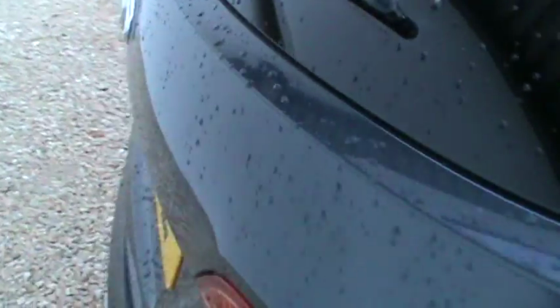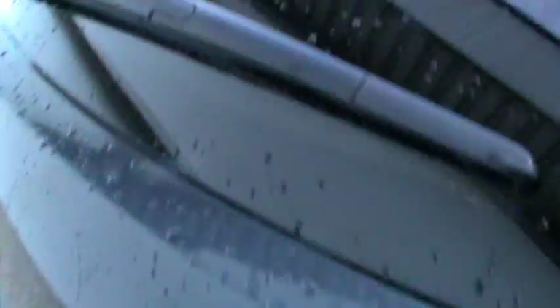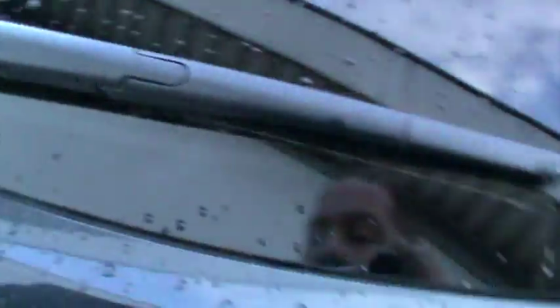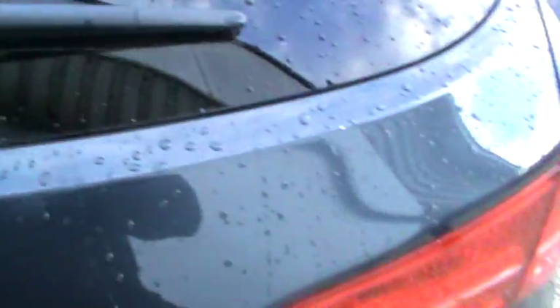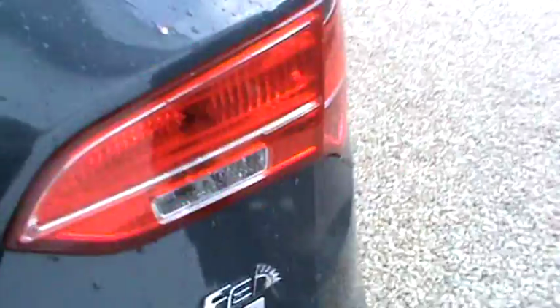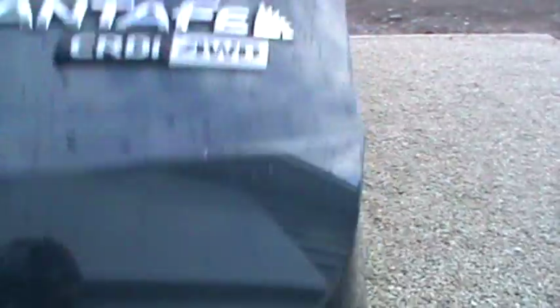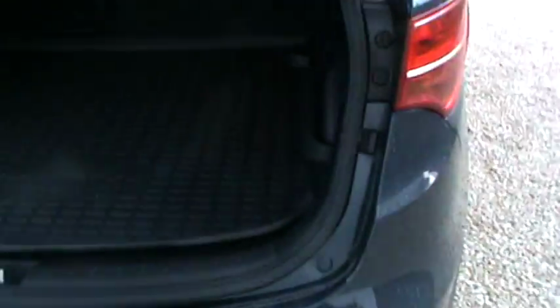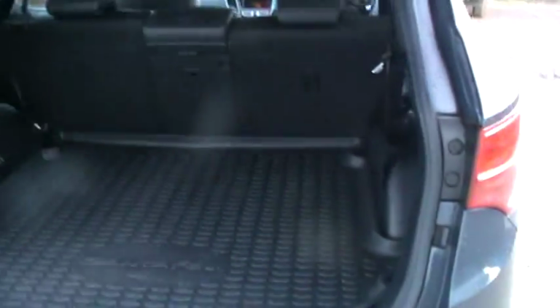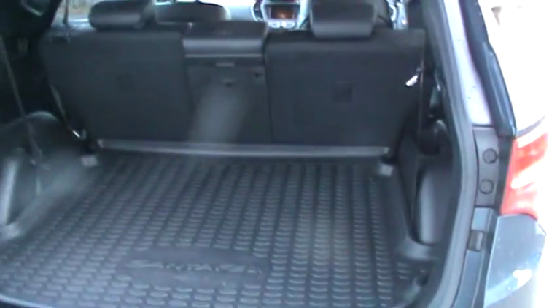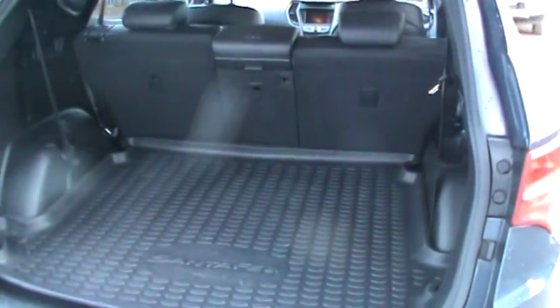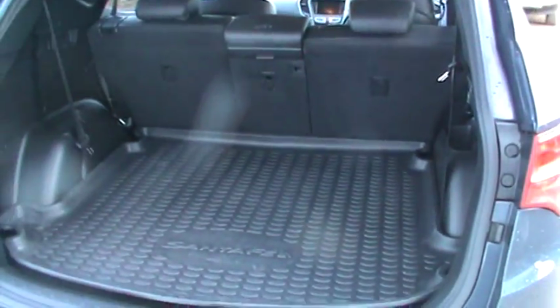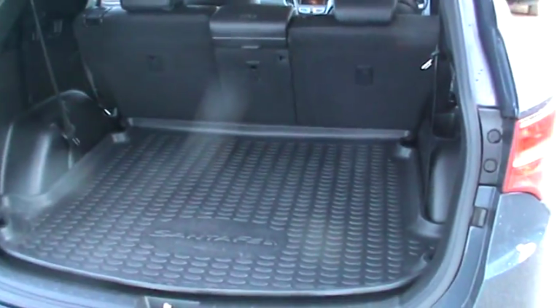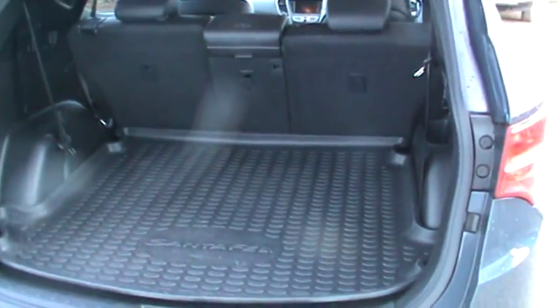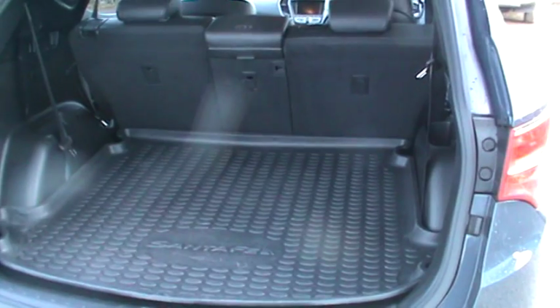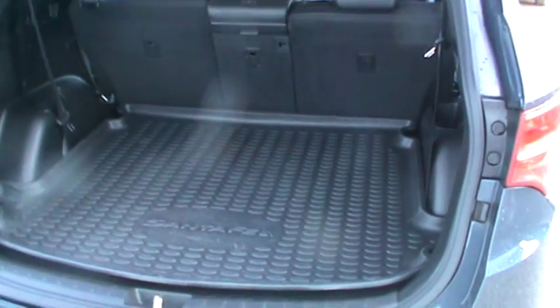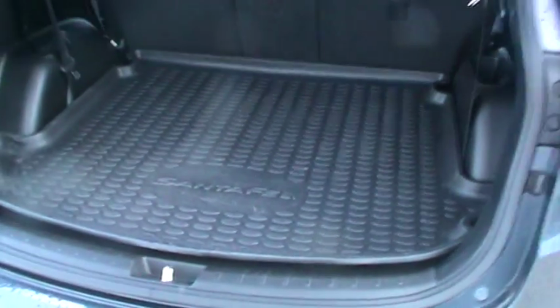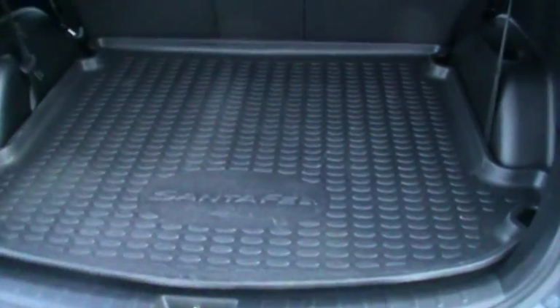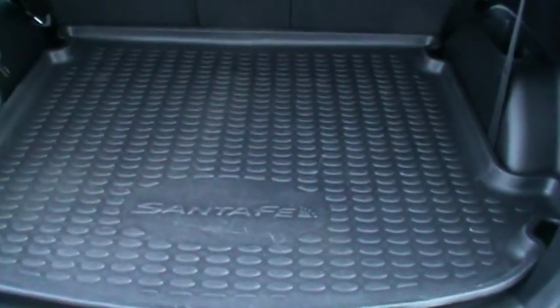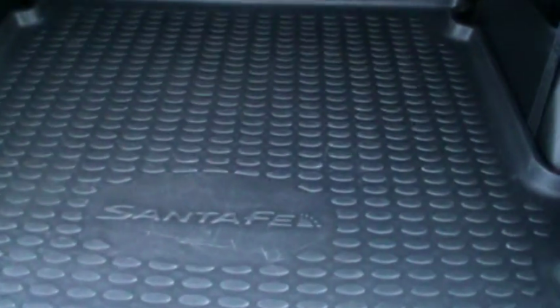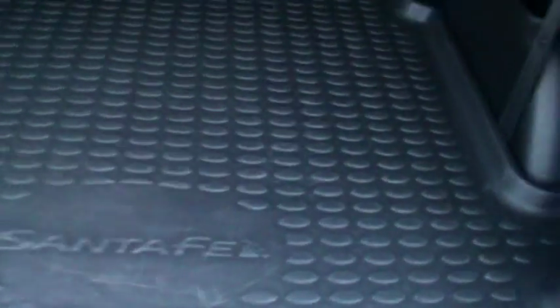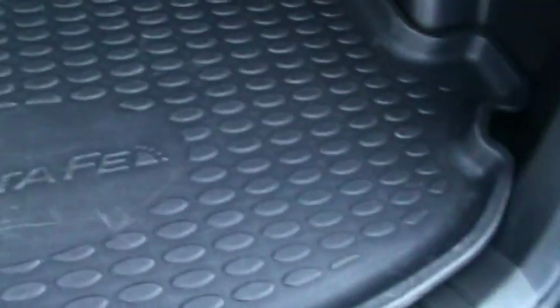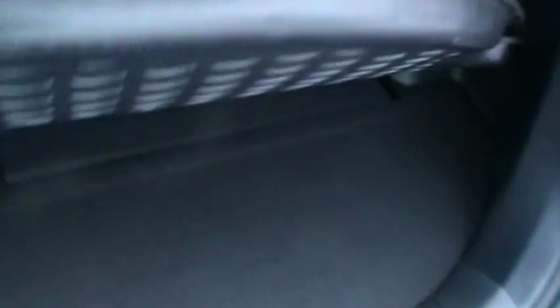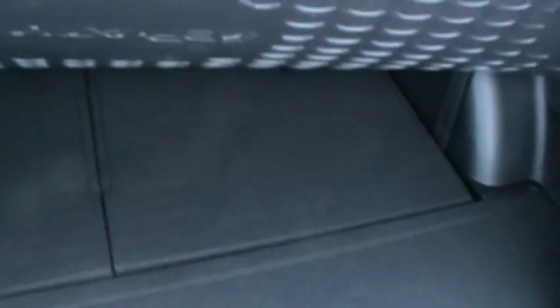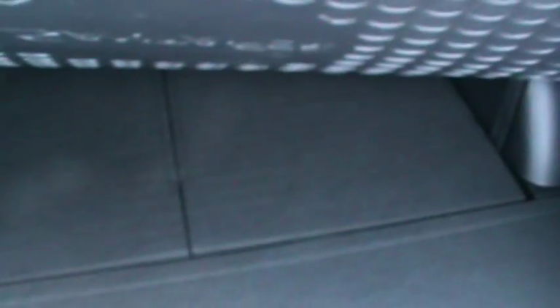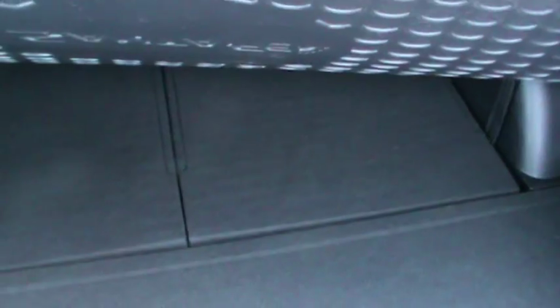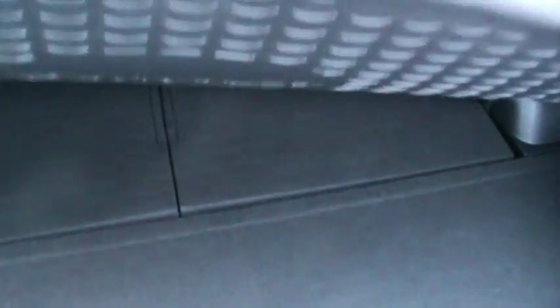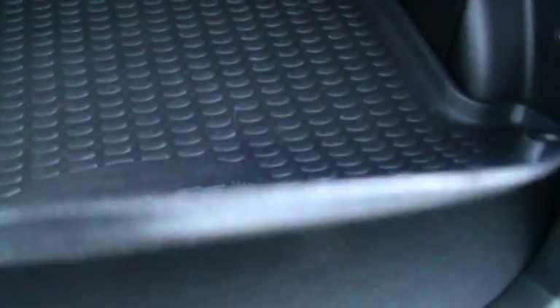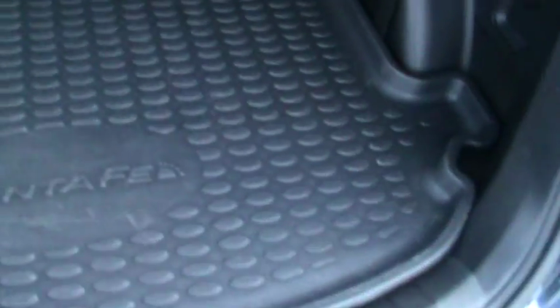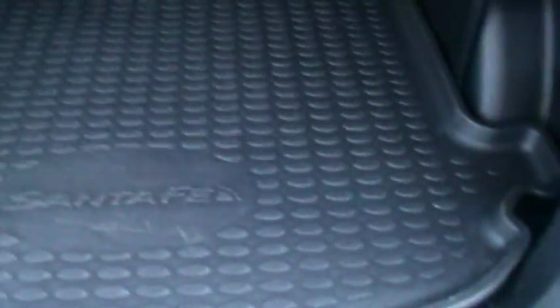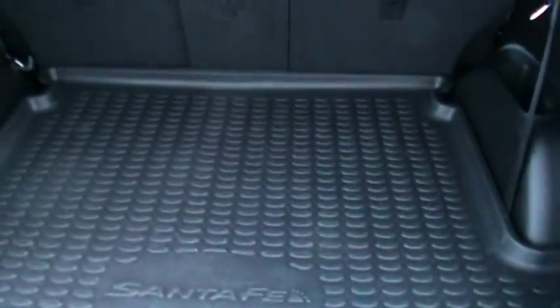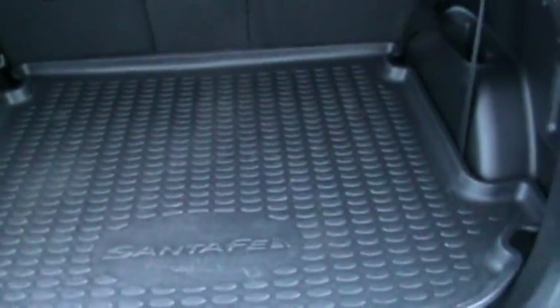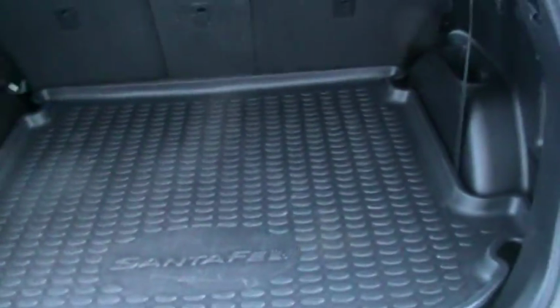Last but not least, I'll take you inside the boot. You've got a fantastic size there and the seats also fold down individually. This car specifically has a boot mat, and as you can also see it has a seven seat configuration there as well — all hidden away.